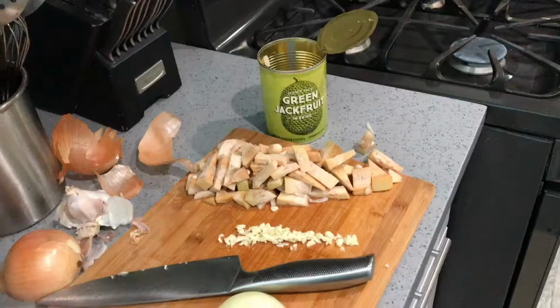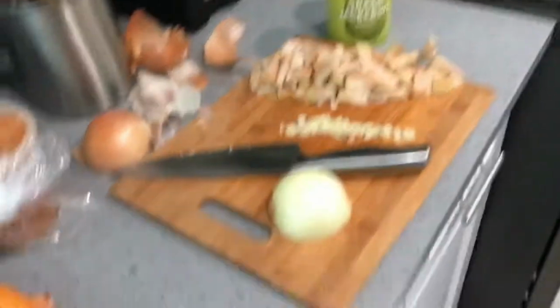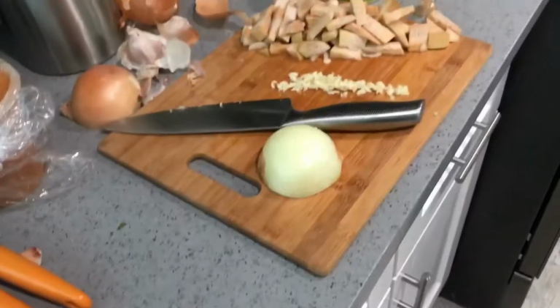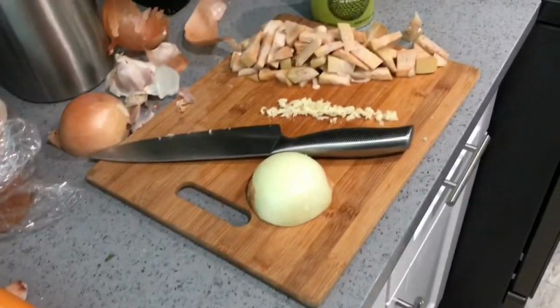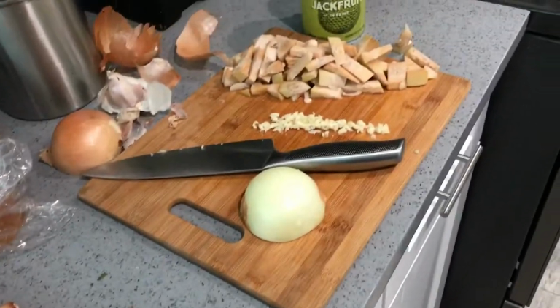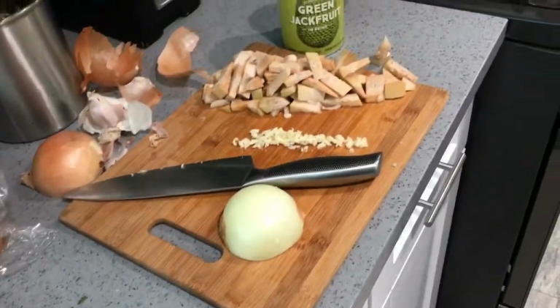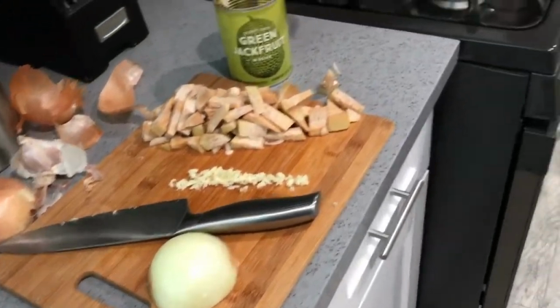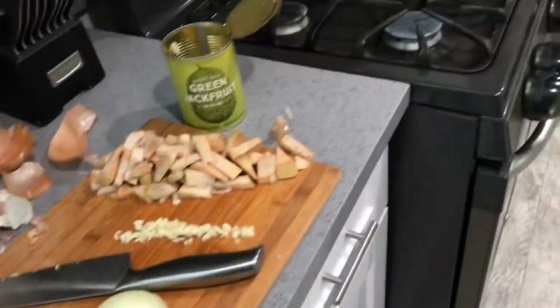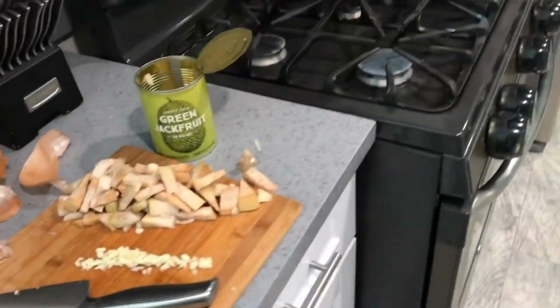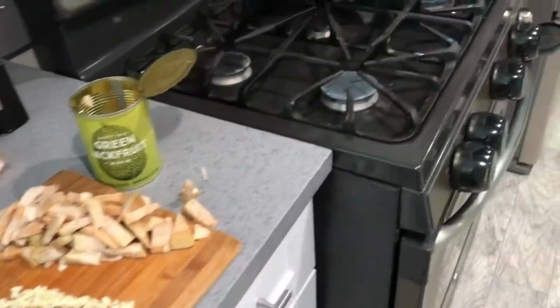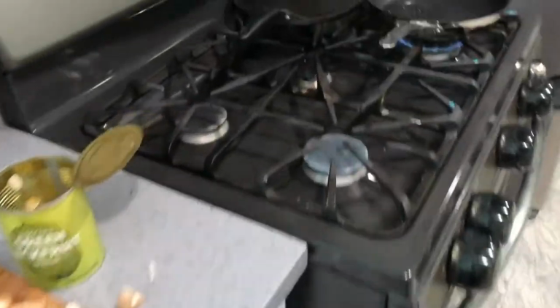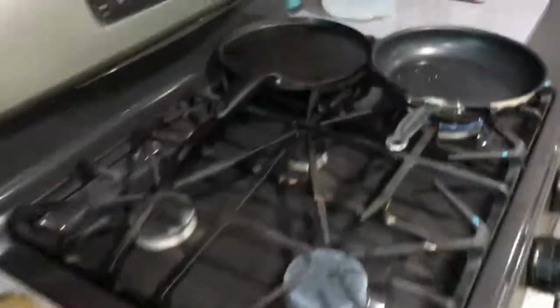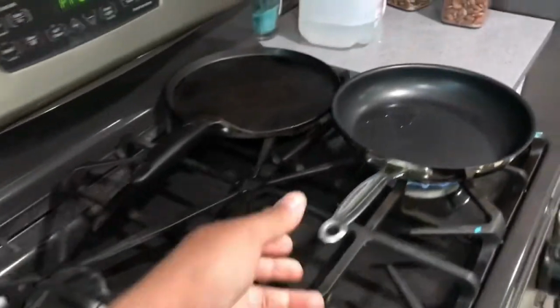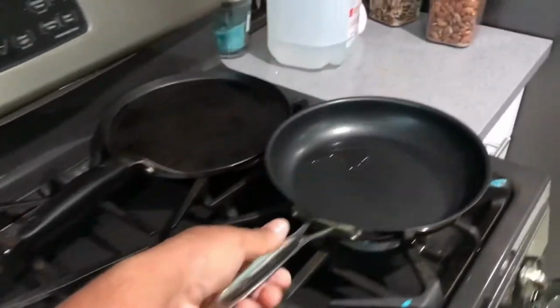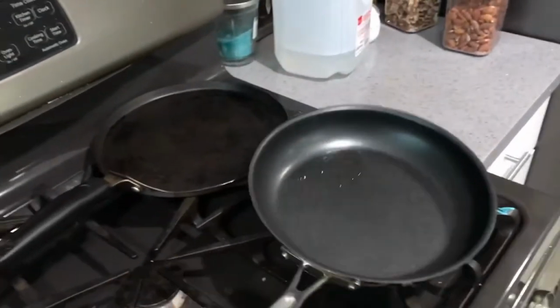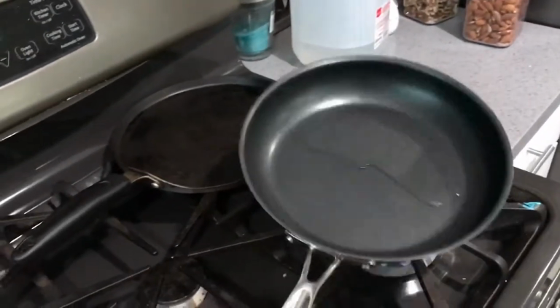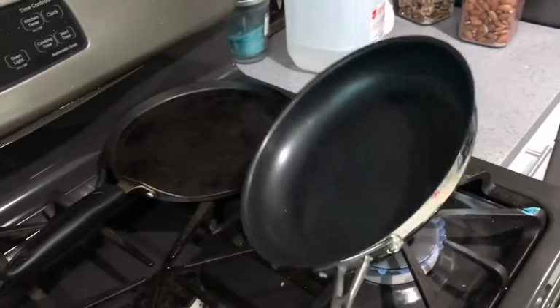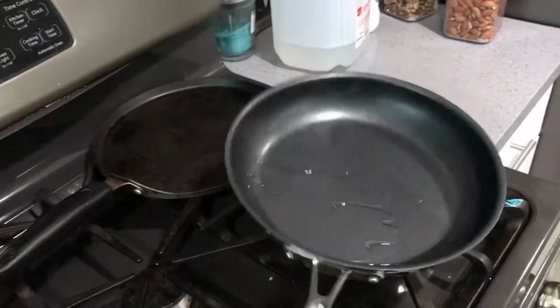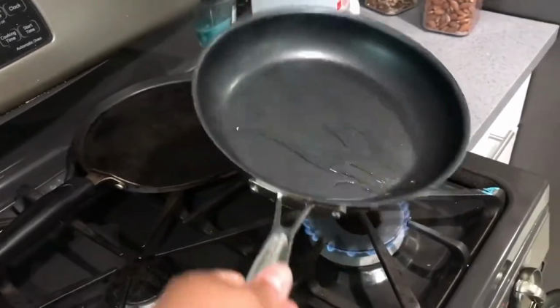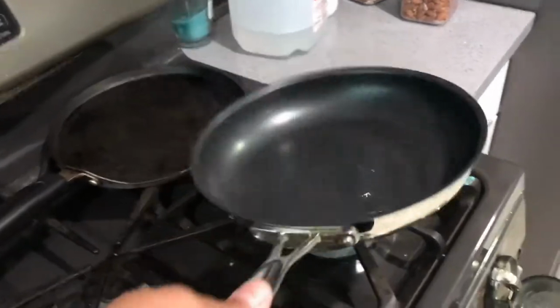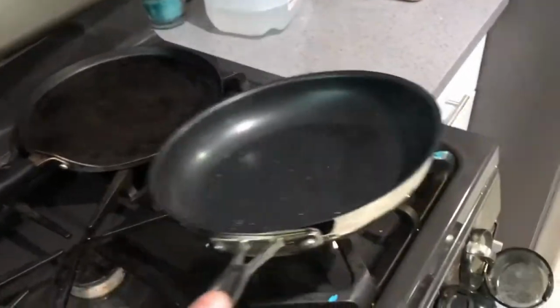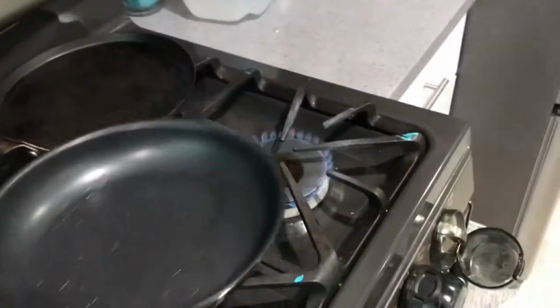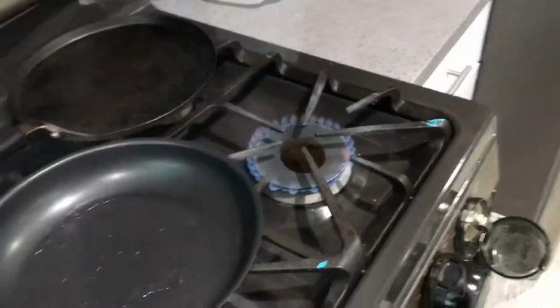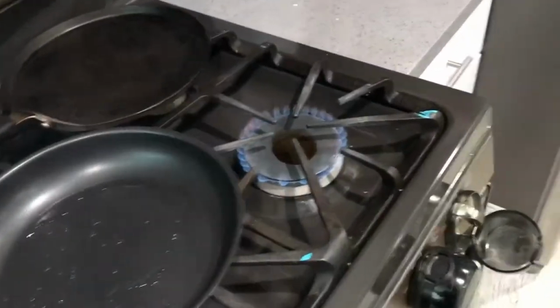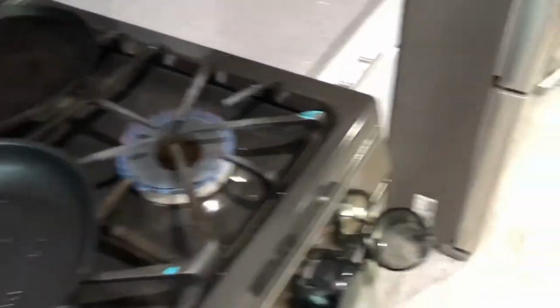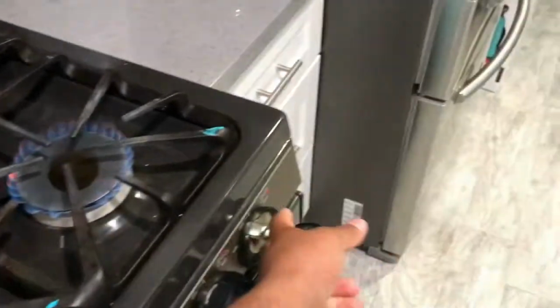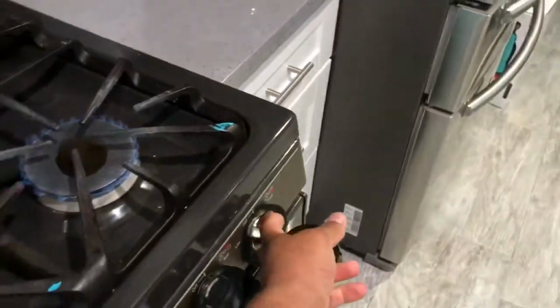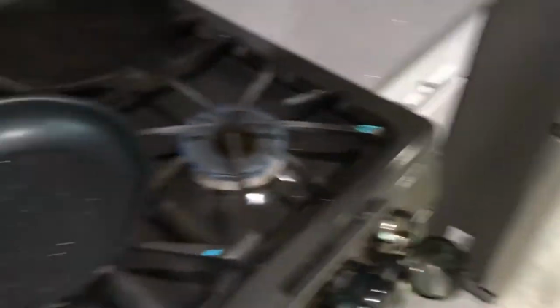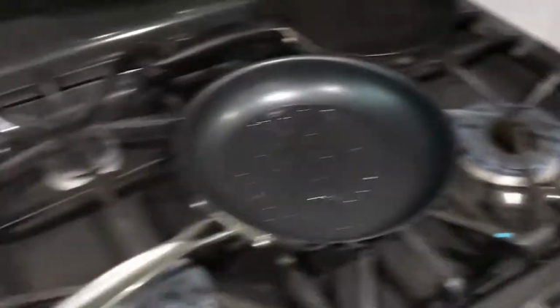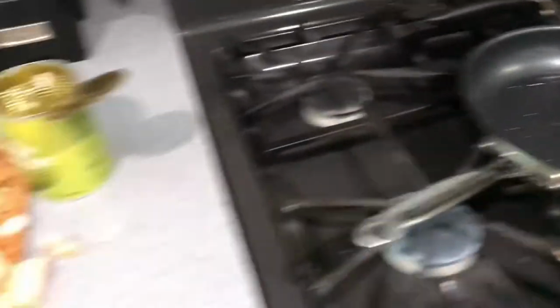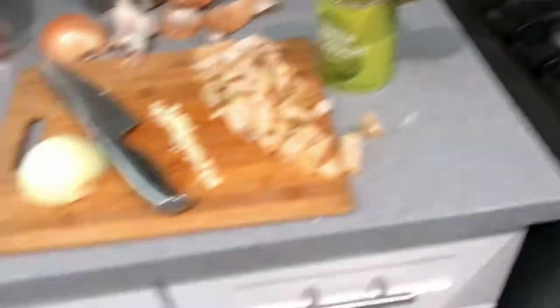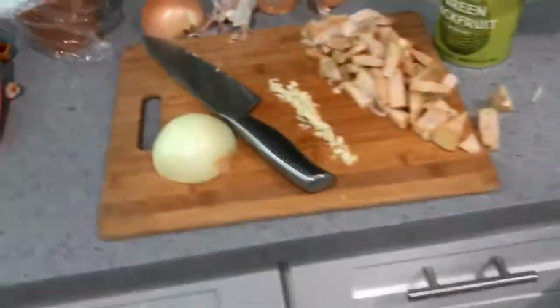I'm making jackfruit pulled pork style. Oh shoot, this is not a burger.